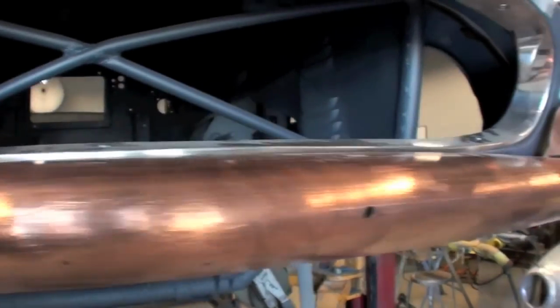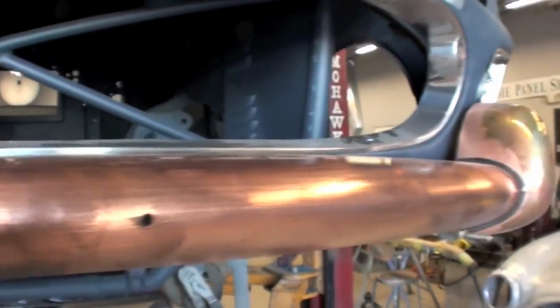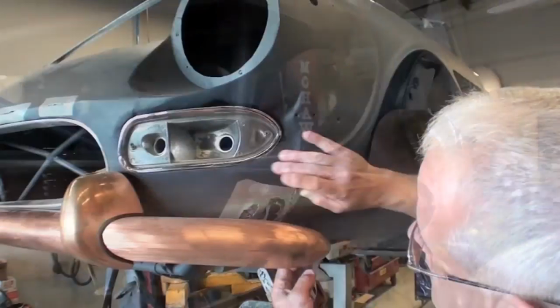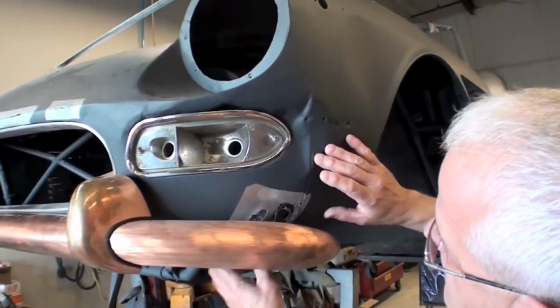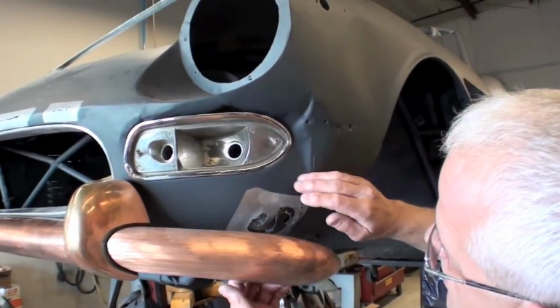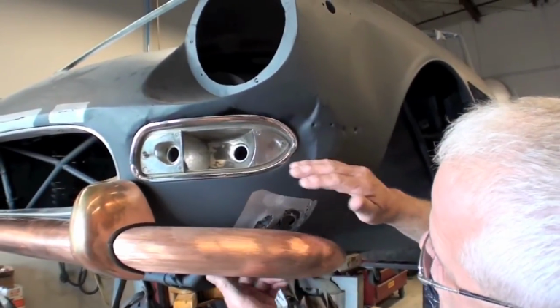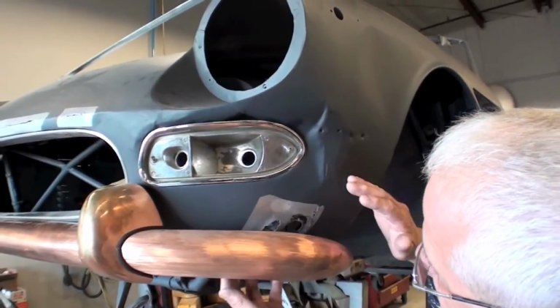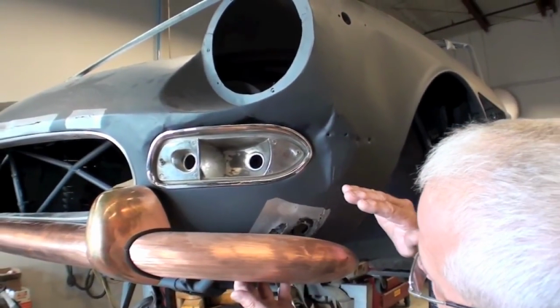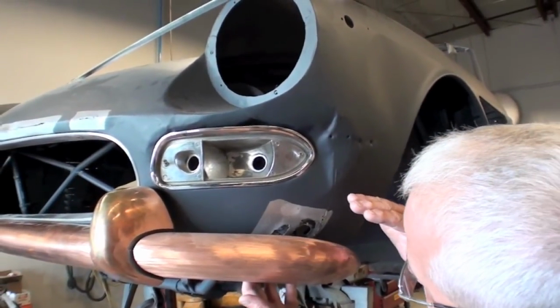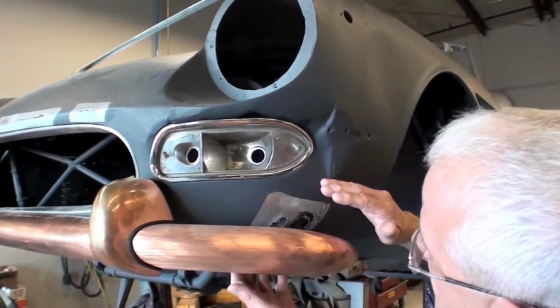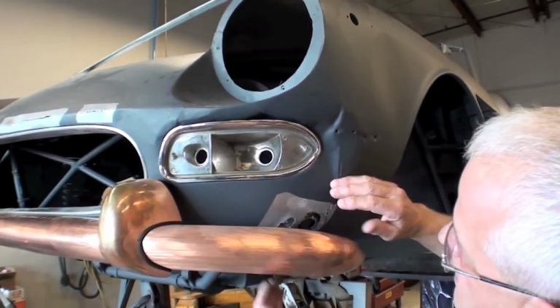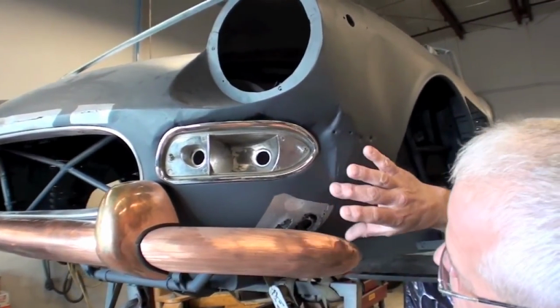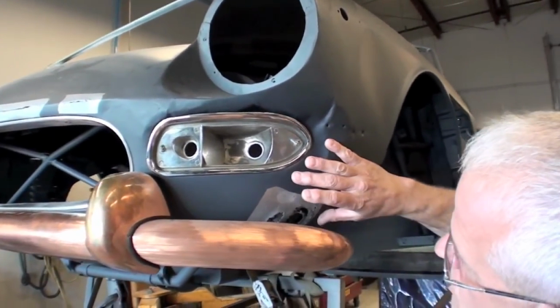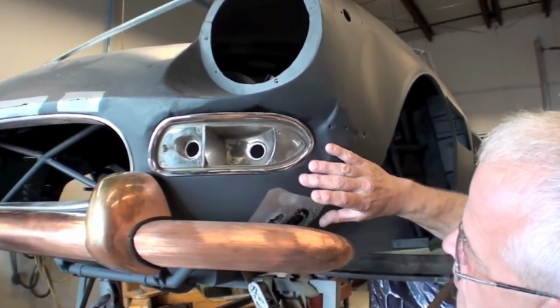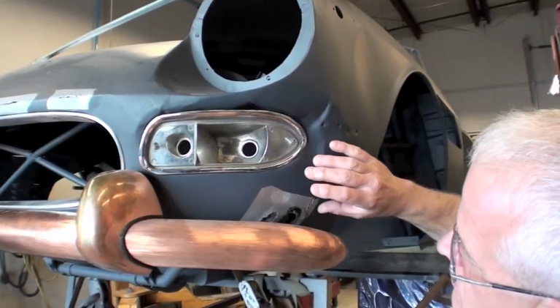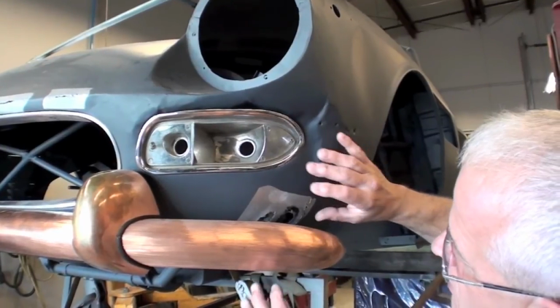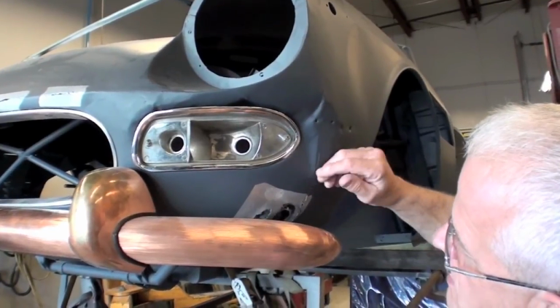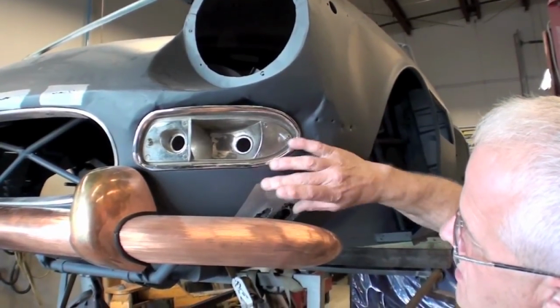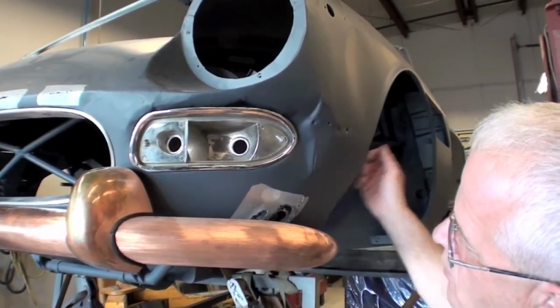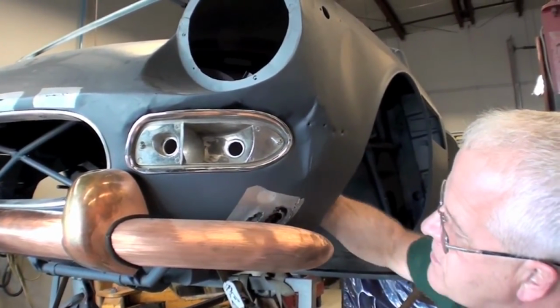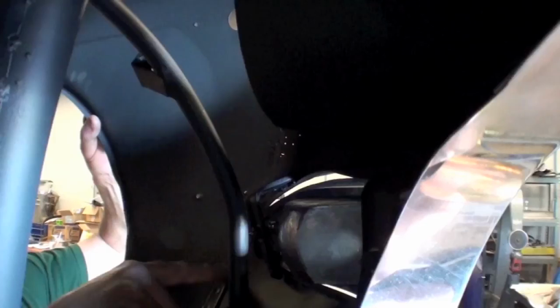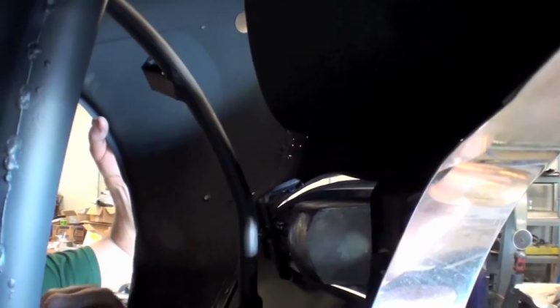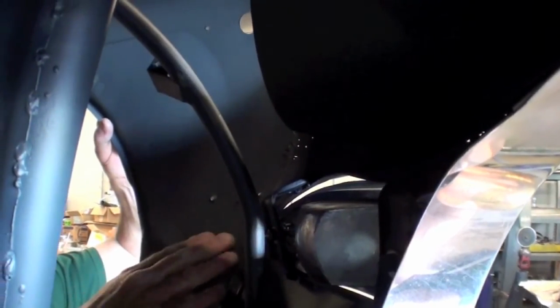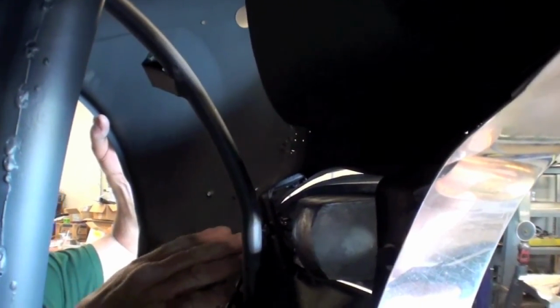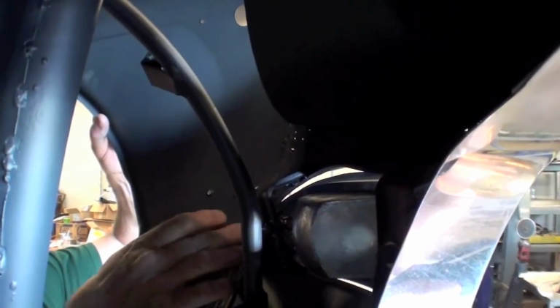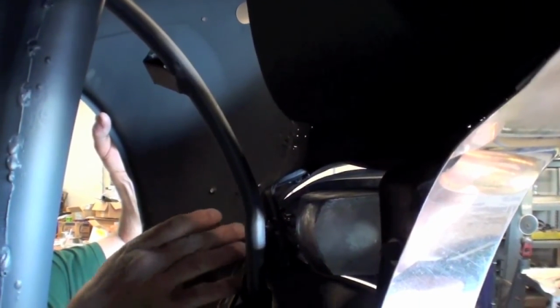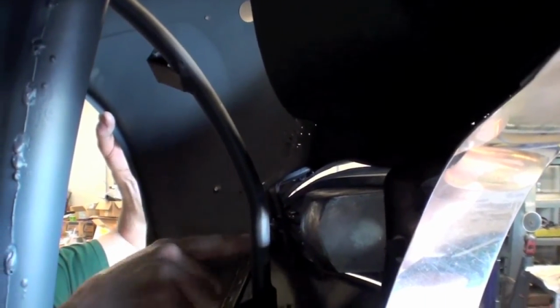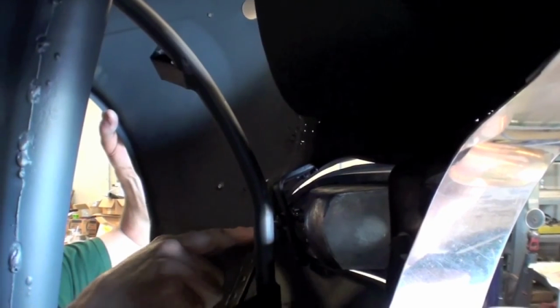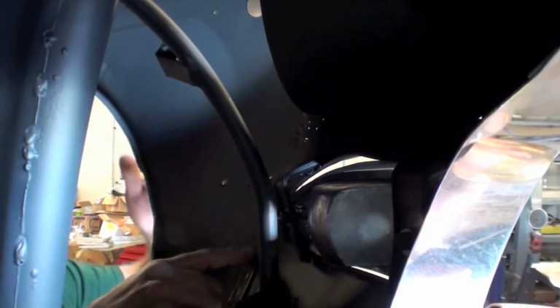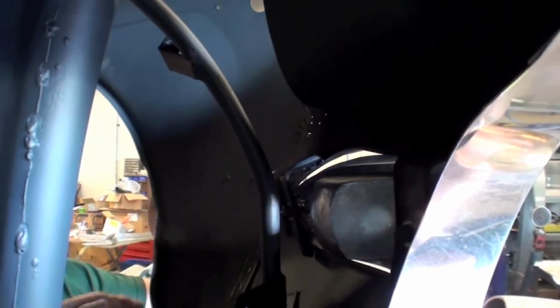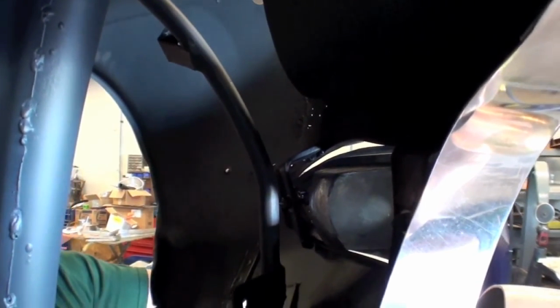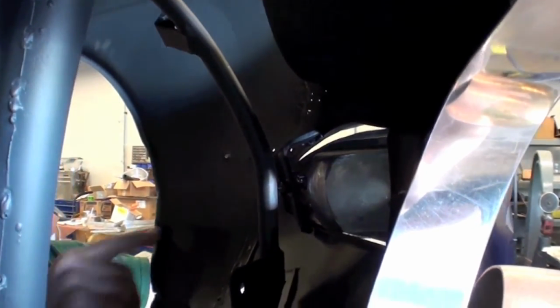This is all going to be completely removed and cut out. New metal will be put in, butt welded with original-looking tubes and gussets in the back to mount the bumper and everything.